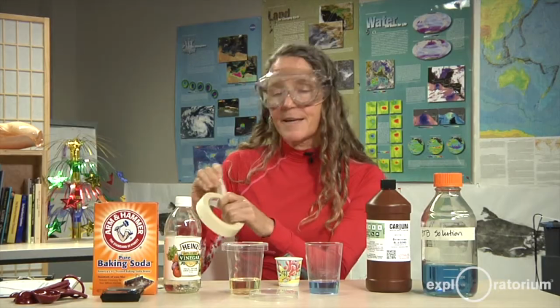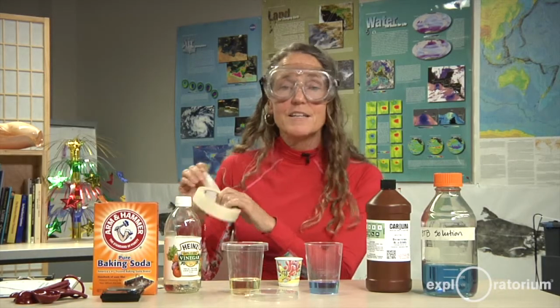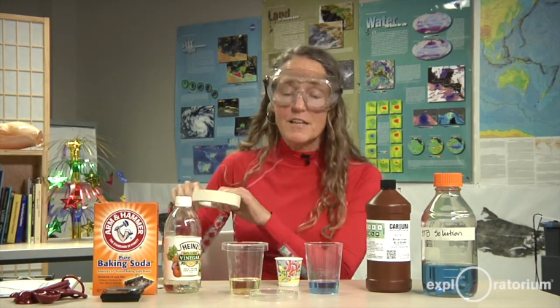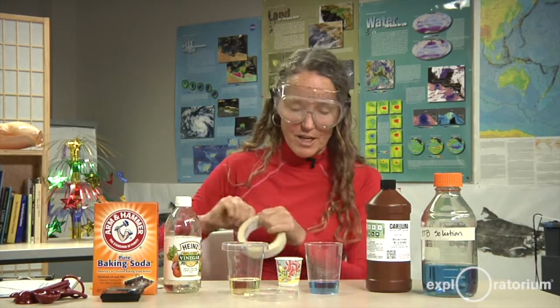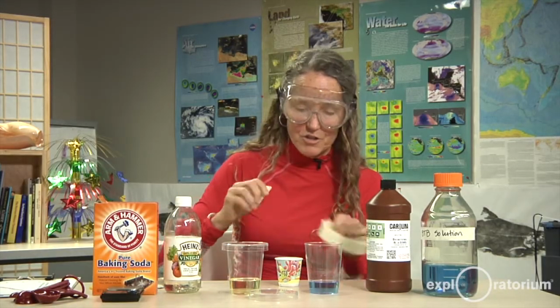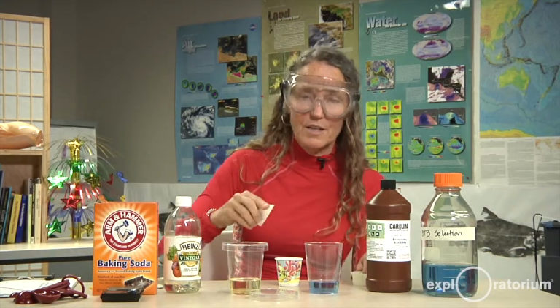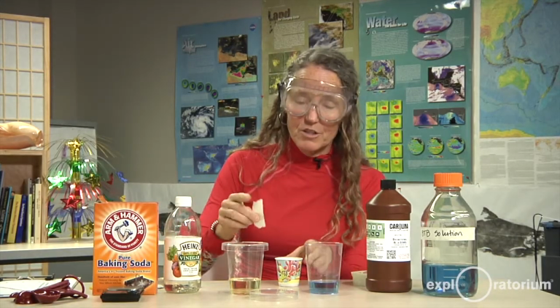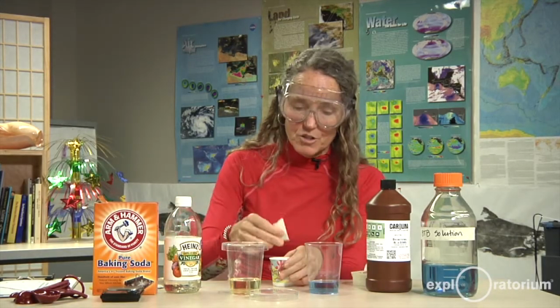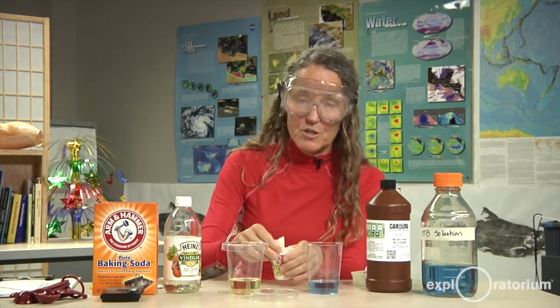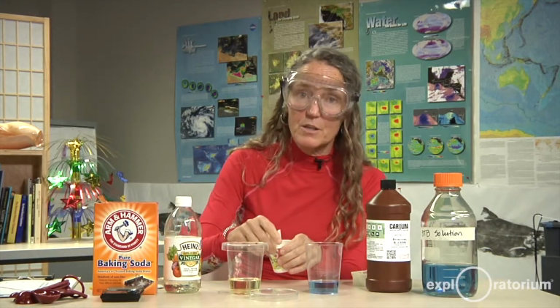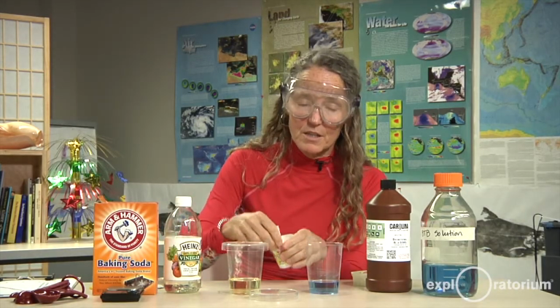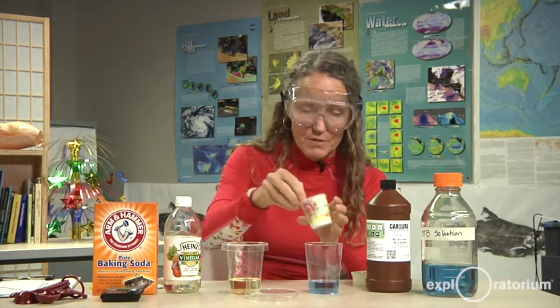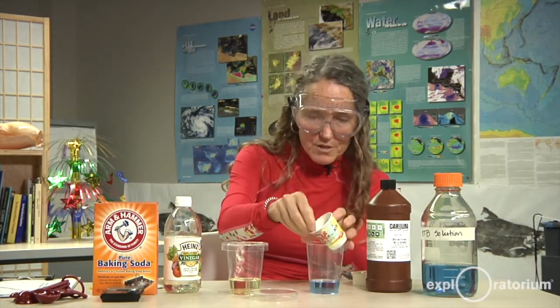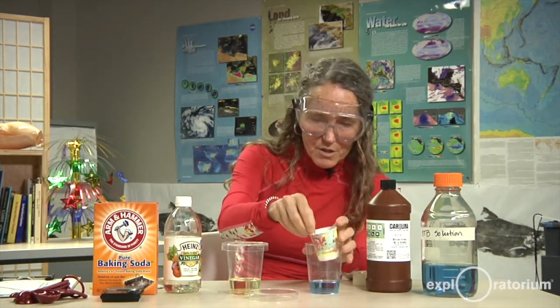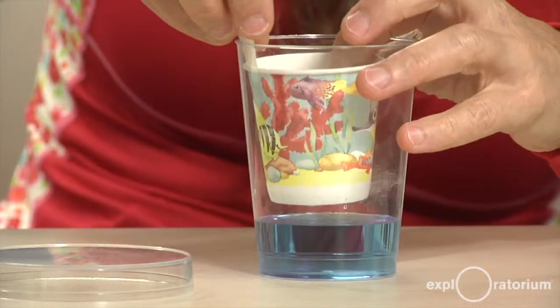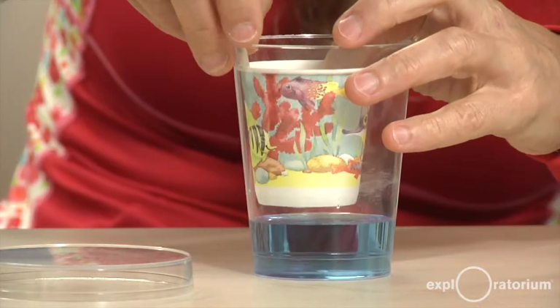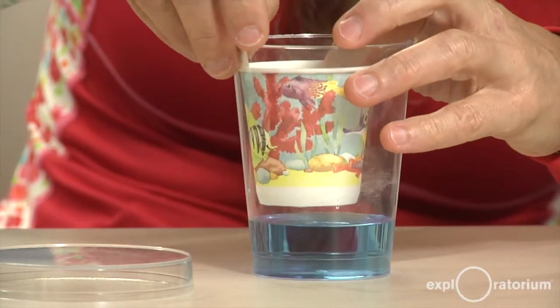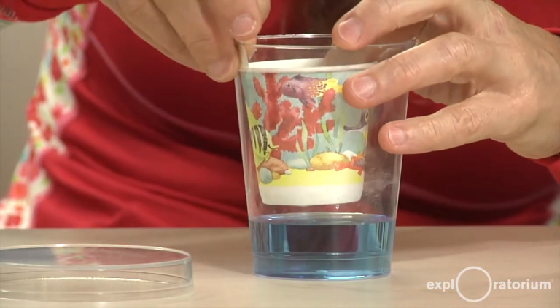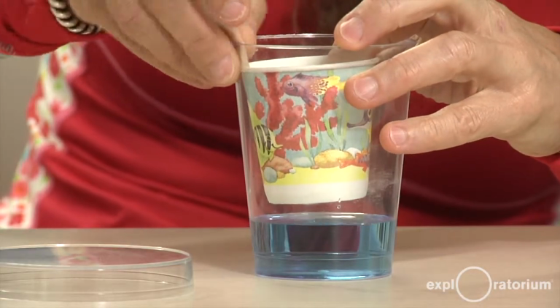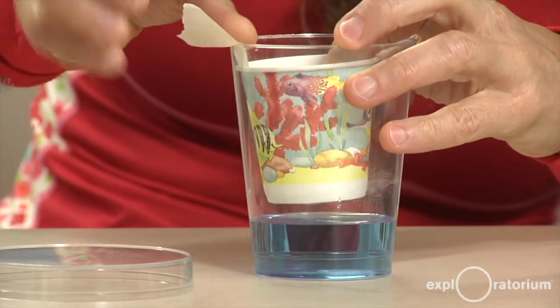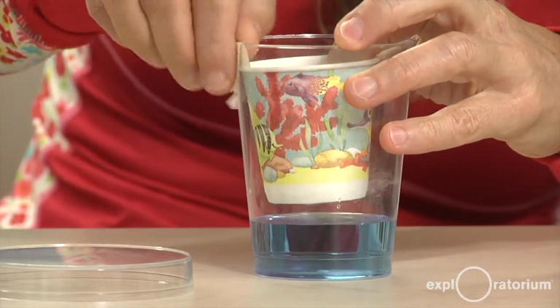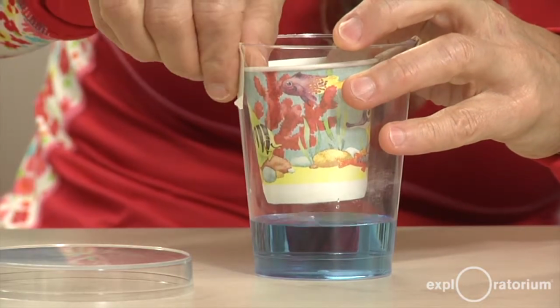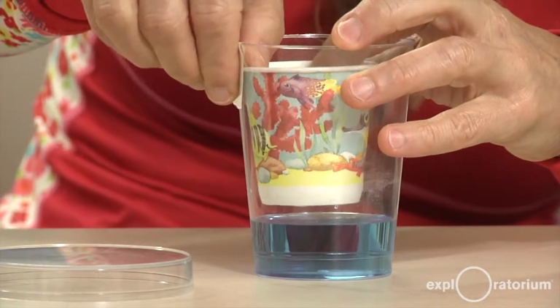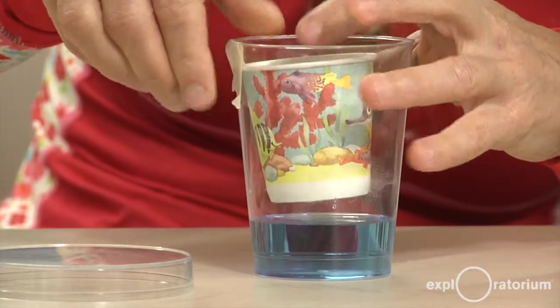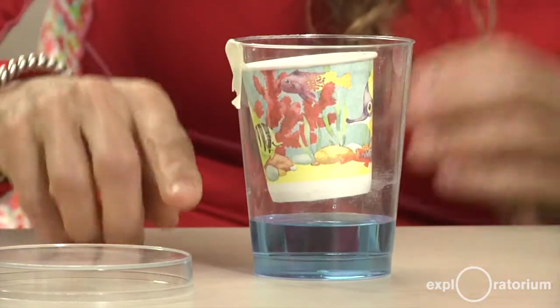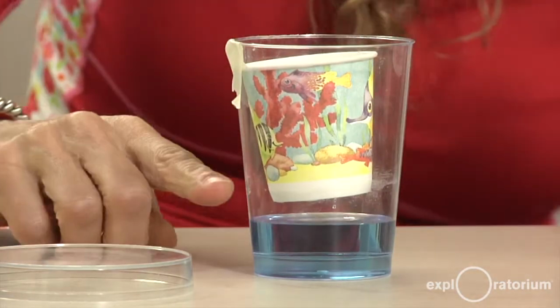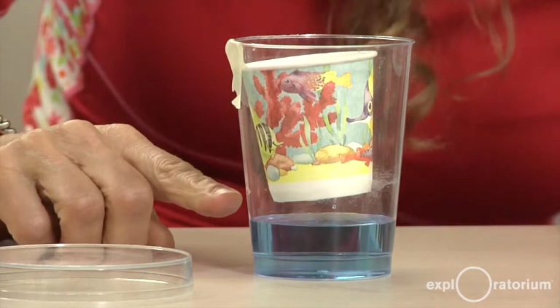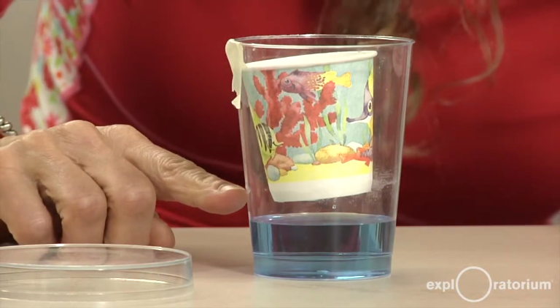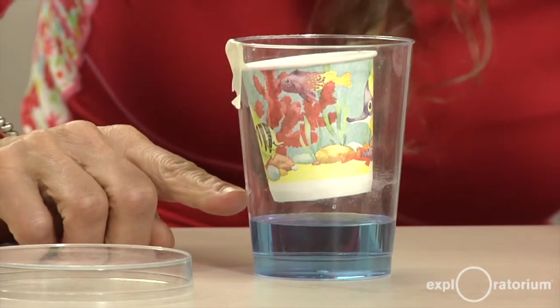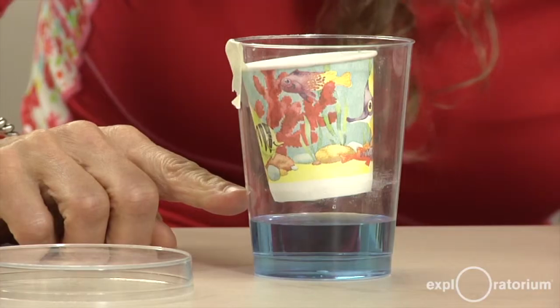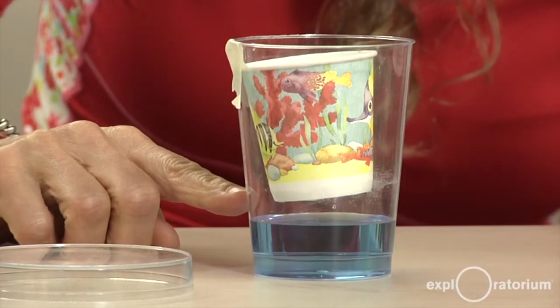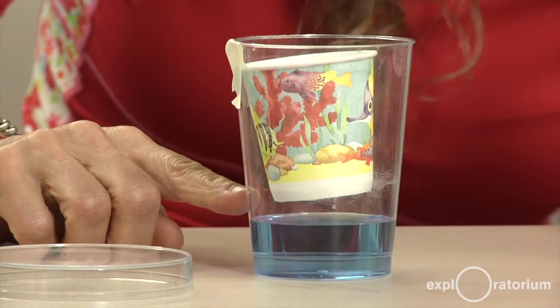It is a subtle change. Encourage your students to be good observers. When I tape this in here I want it below the surface of the cup and also above the surface of the water.